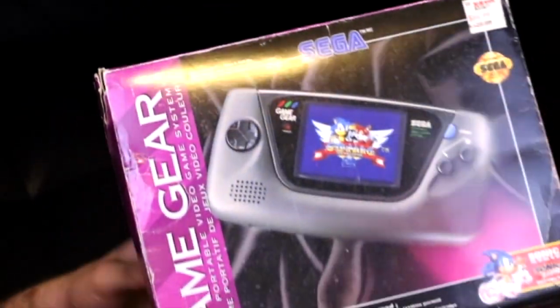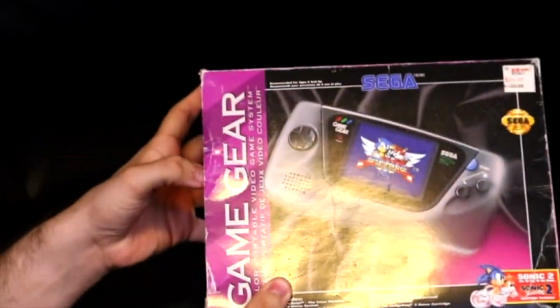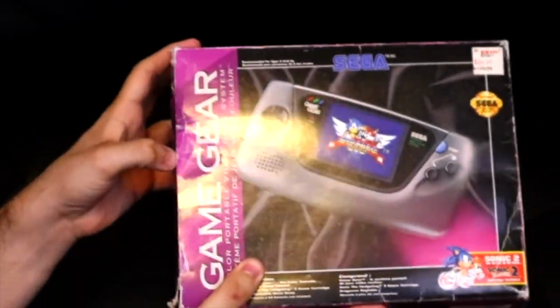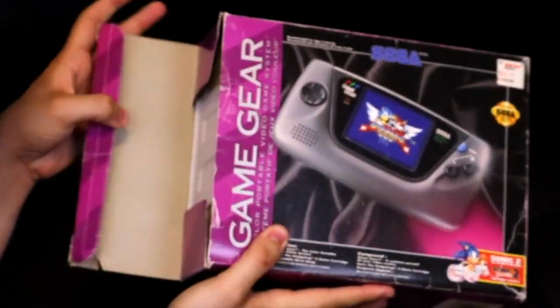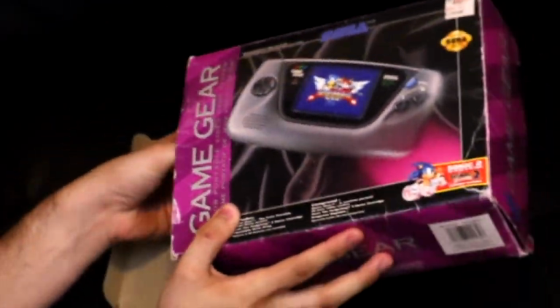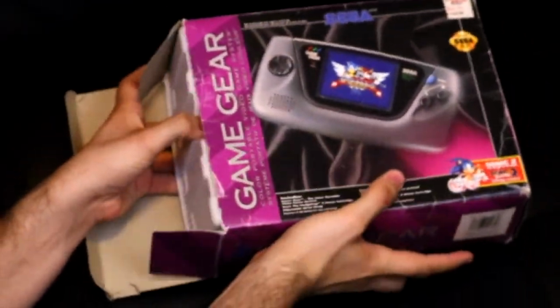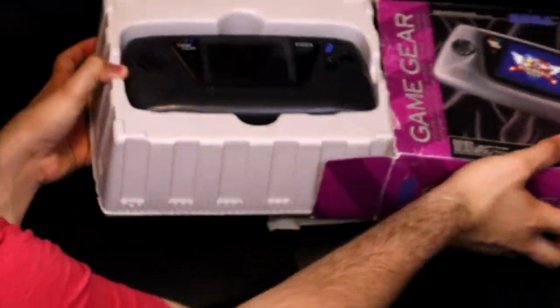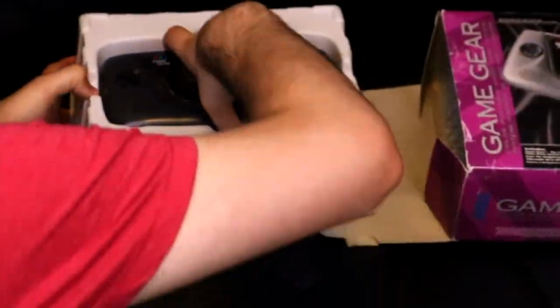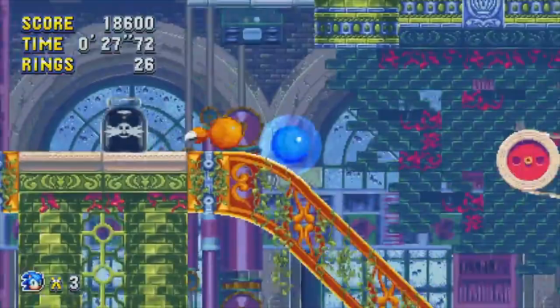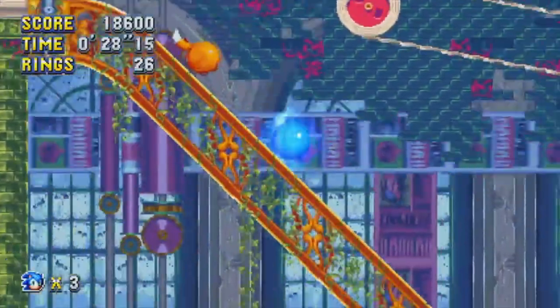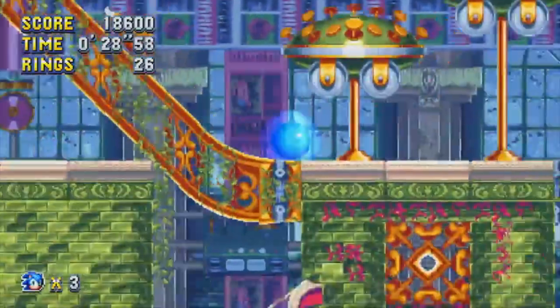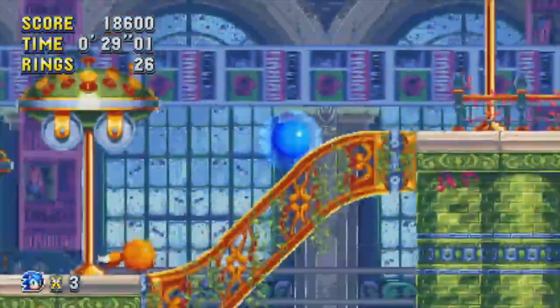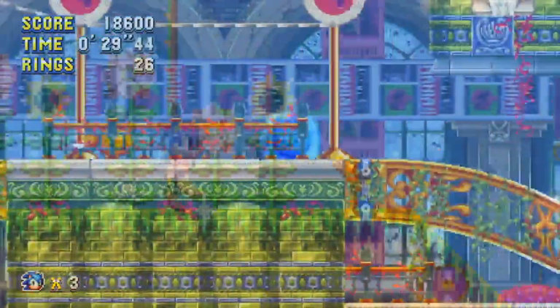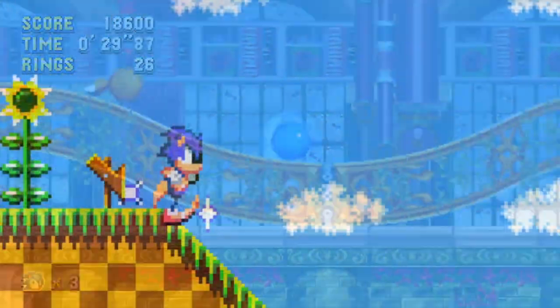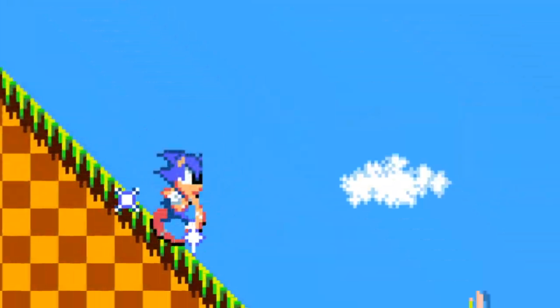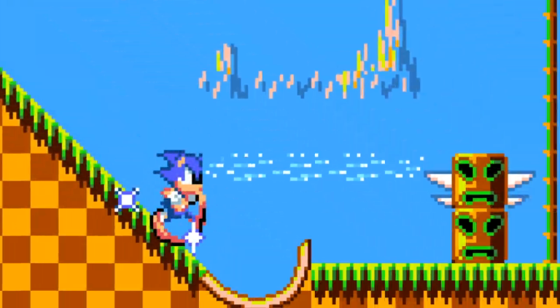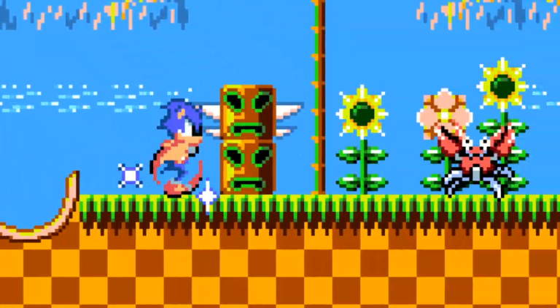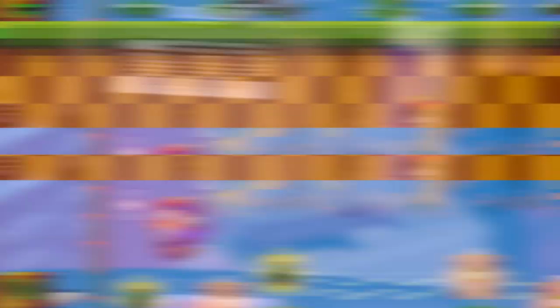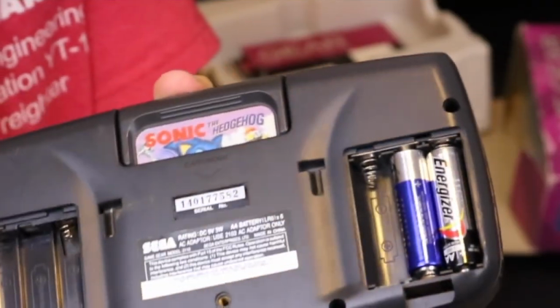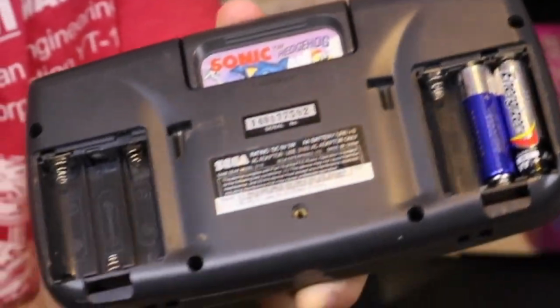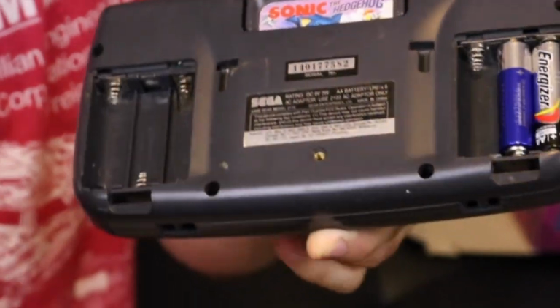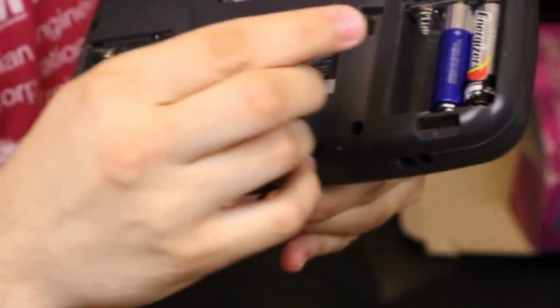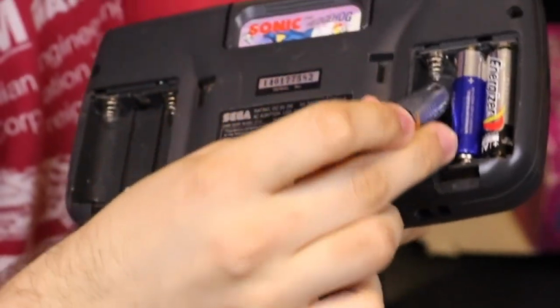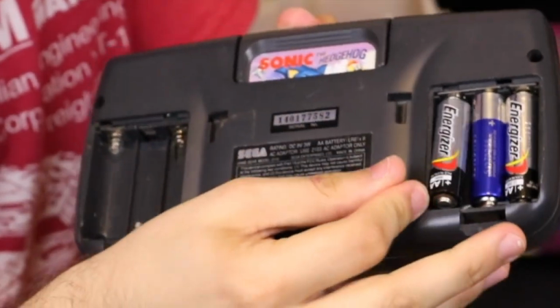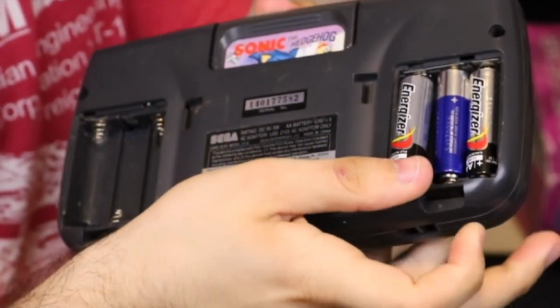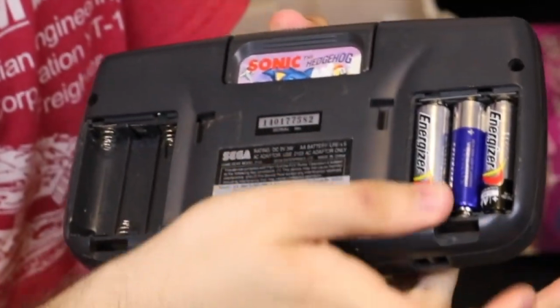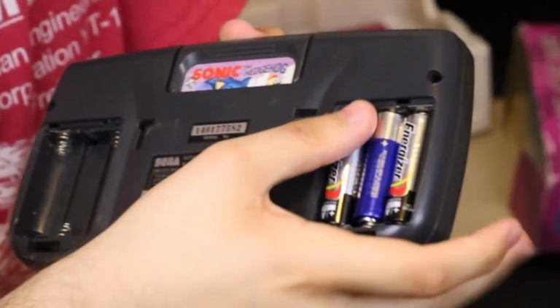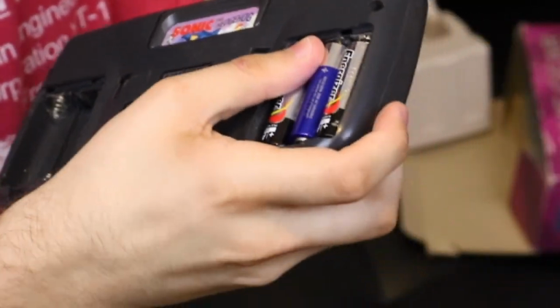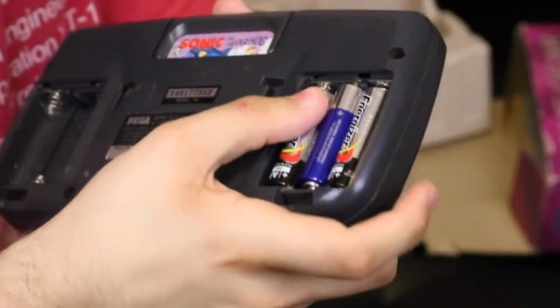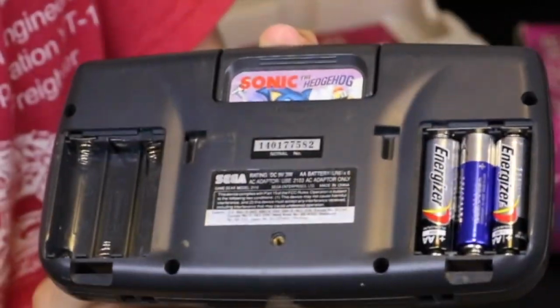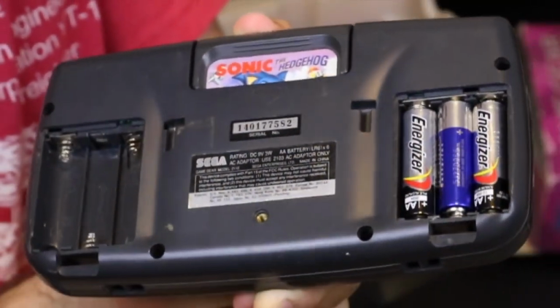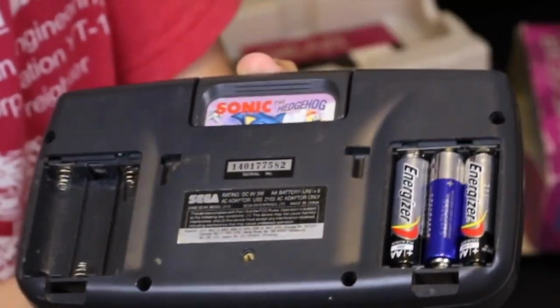I can just imagine playing Sonic on this thing — you would have been the coolest kid around! Your favorite hedgehog with the attitude, anywhere on the go! As long as anywhere on the go meant within a 2-hour radius of your house, because the Game Gear had like a 2-hour battery life.